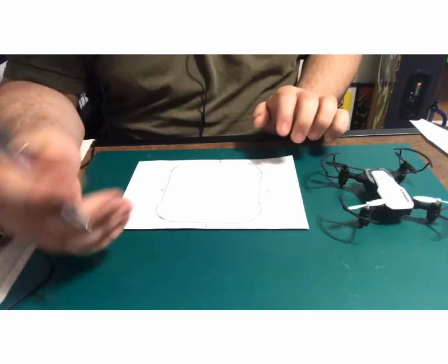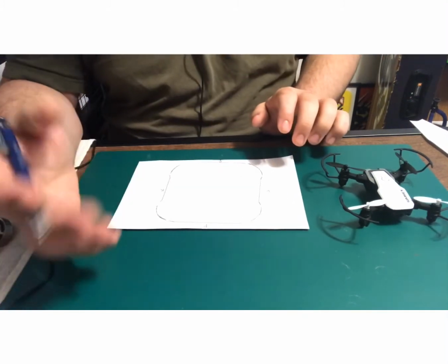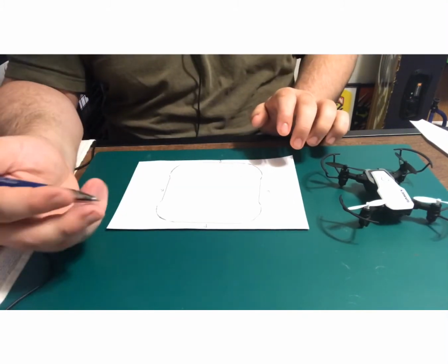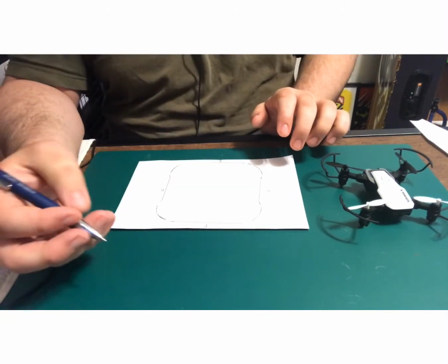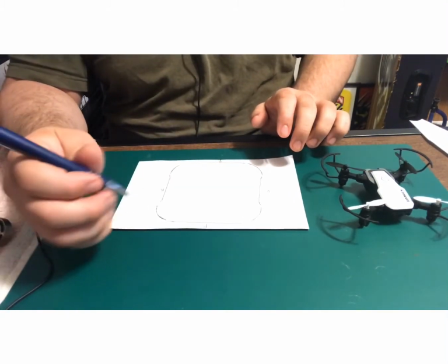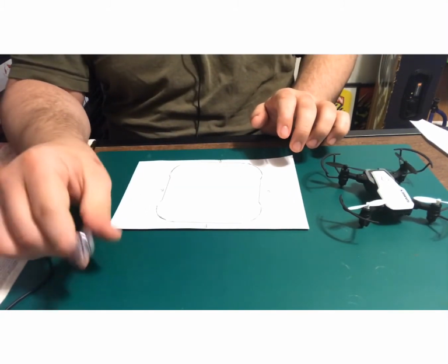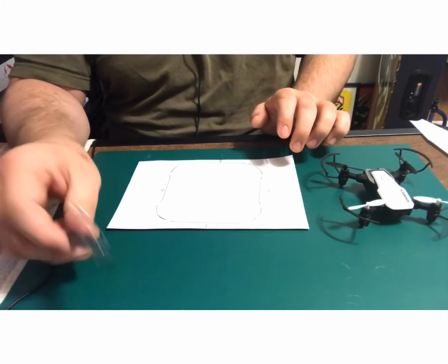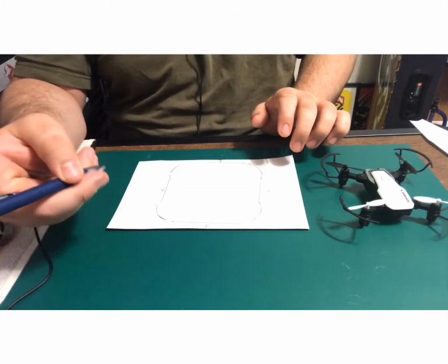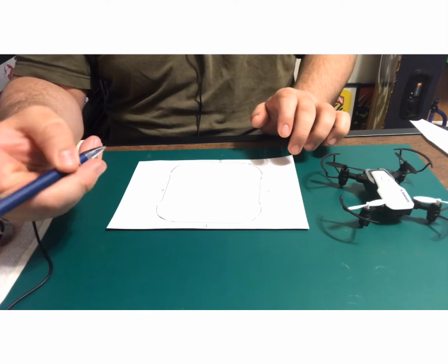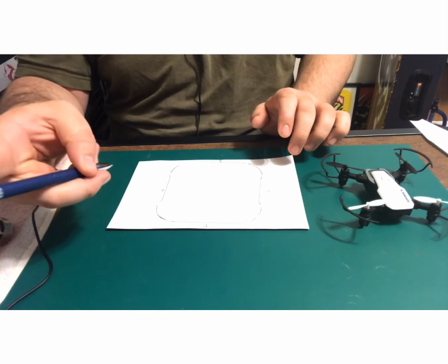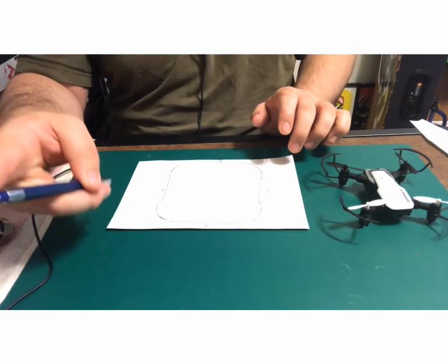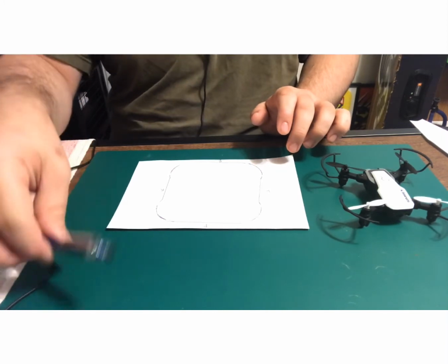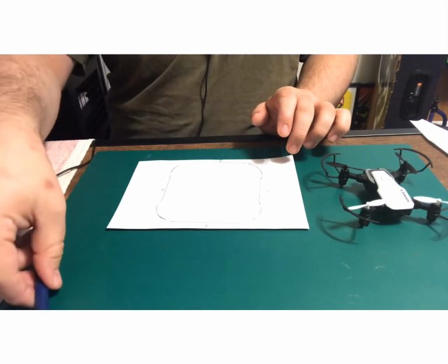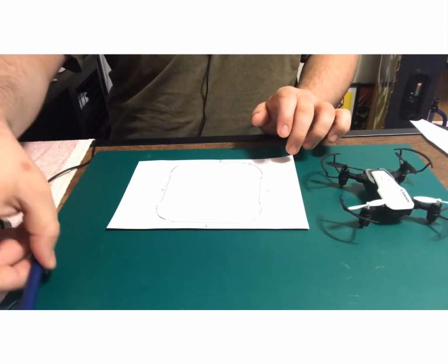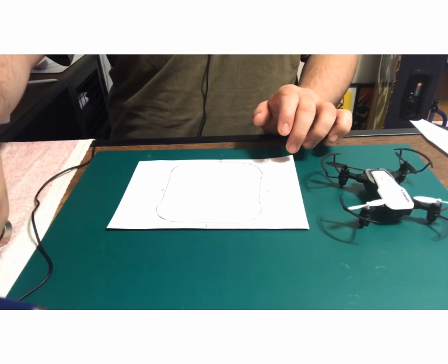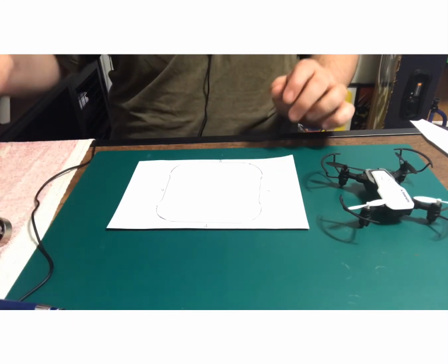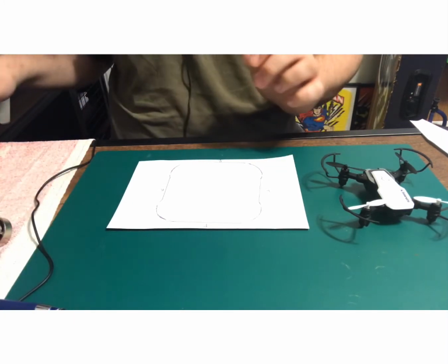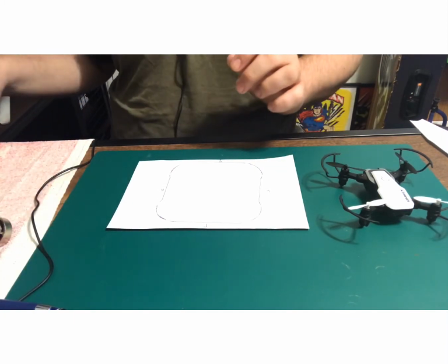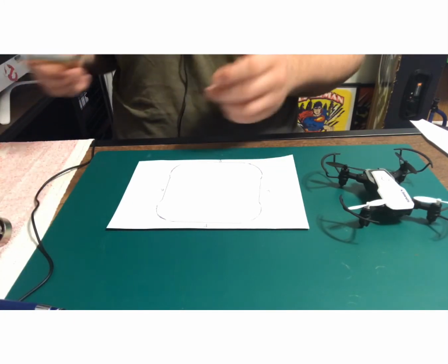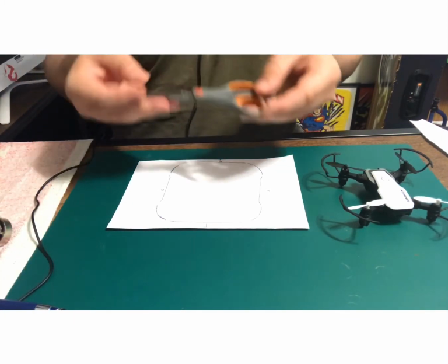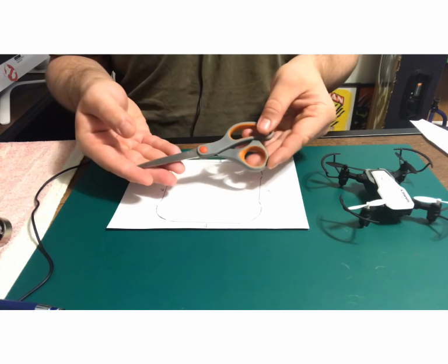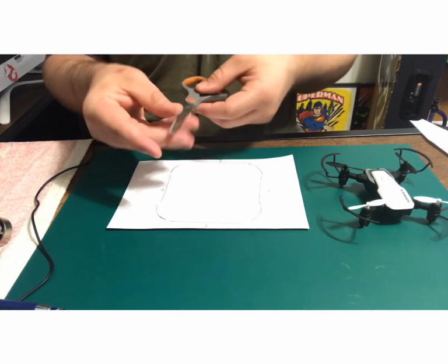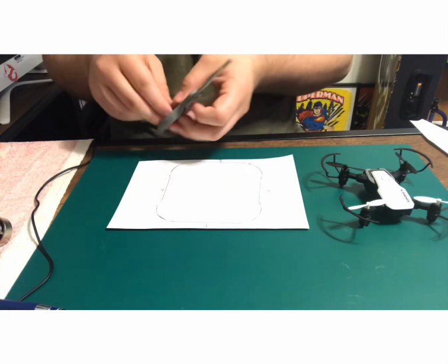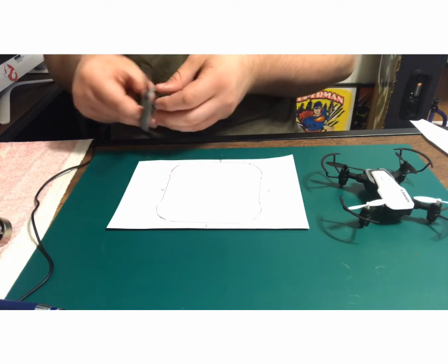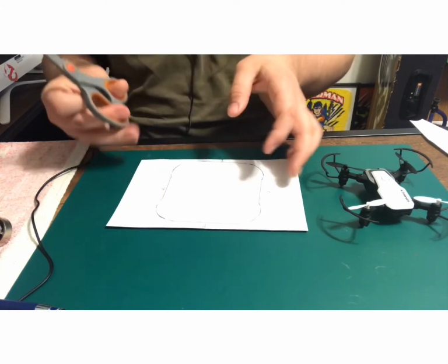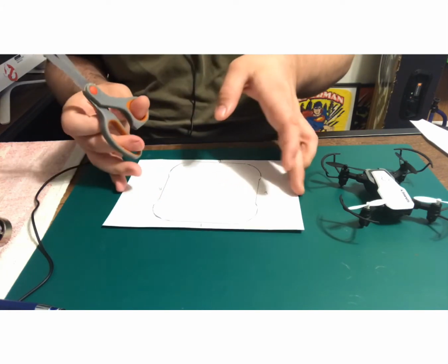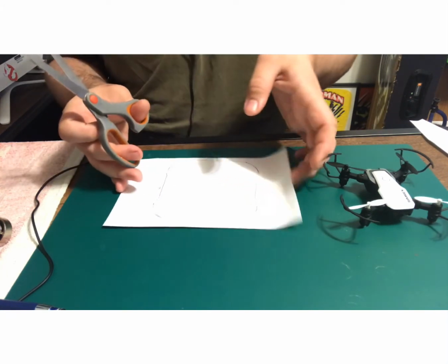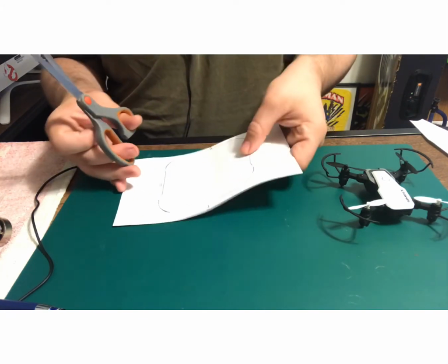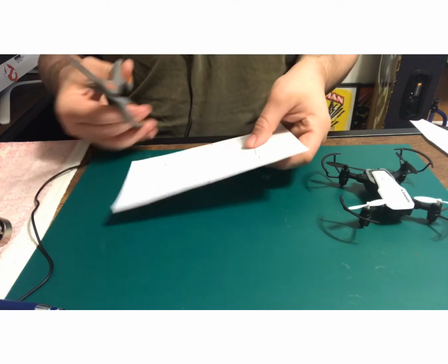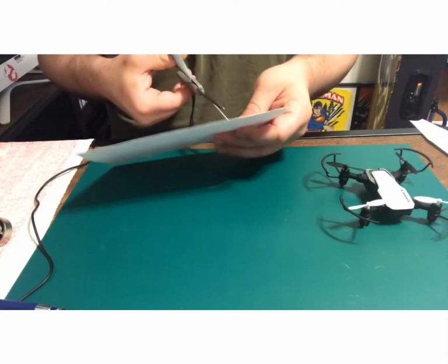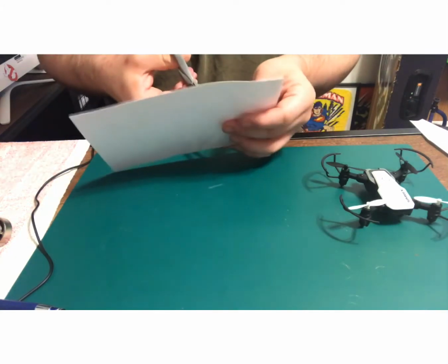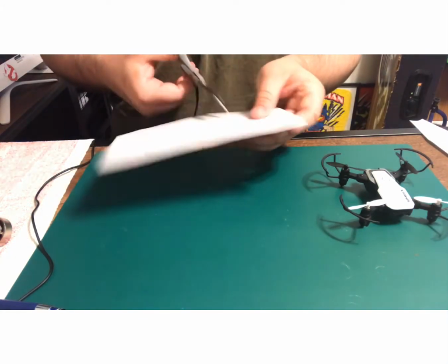It's not exactly accurate but I just want enough clearance, so I'm going to go ahead and get my trusty scissors and cut this out.